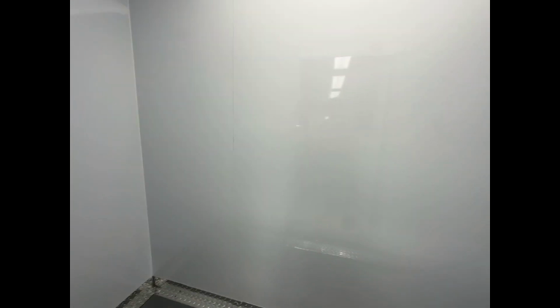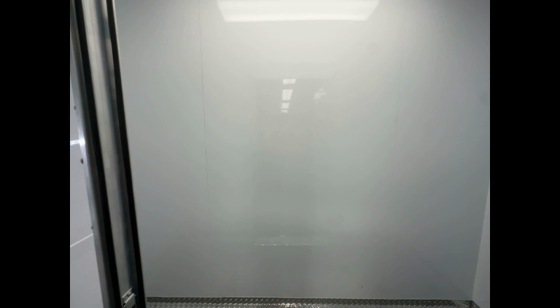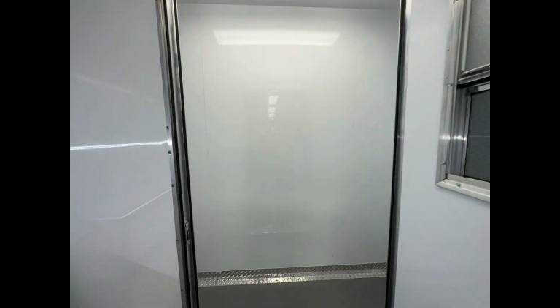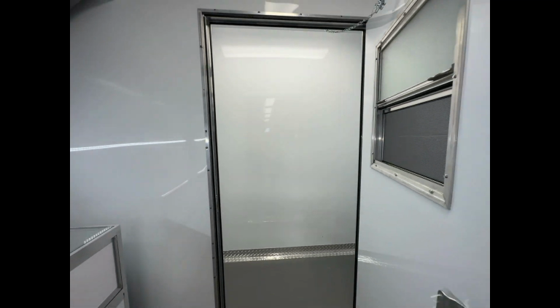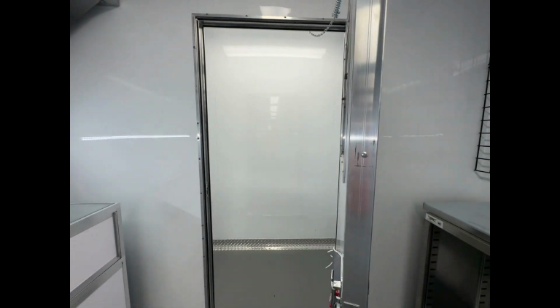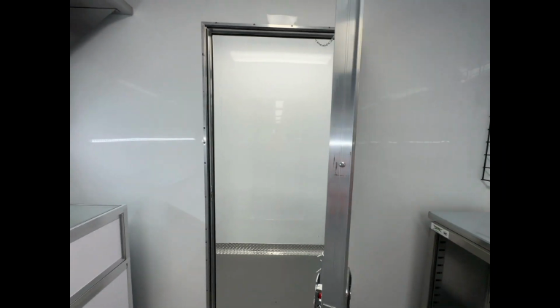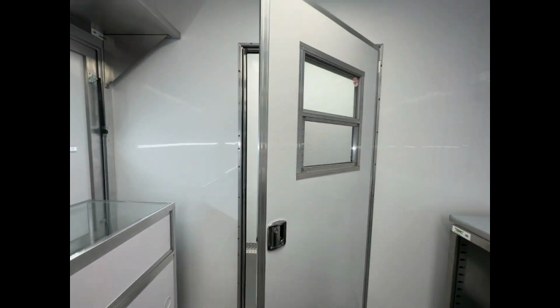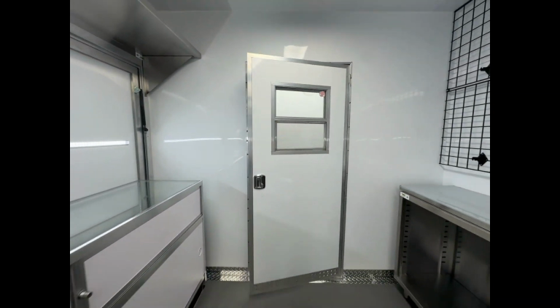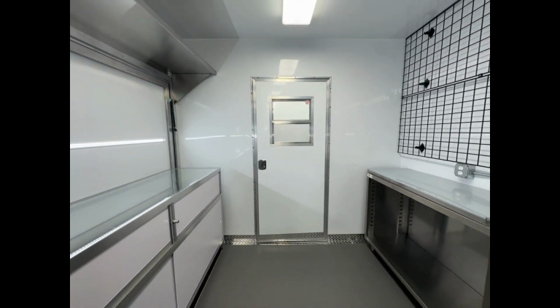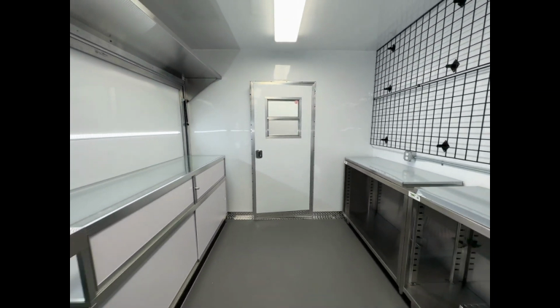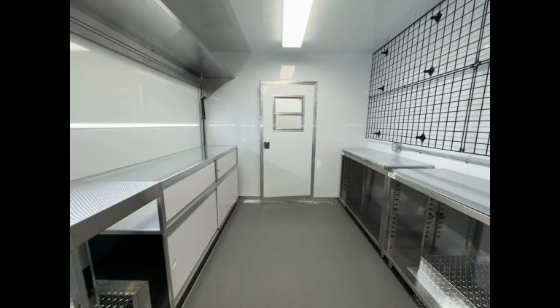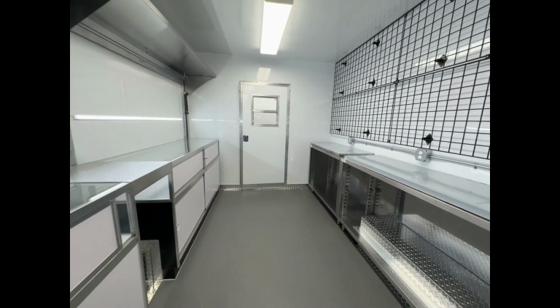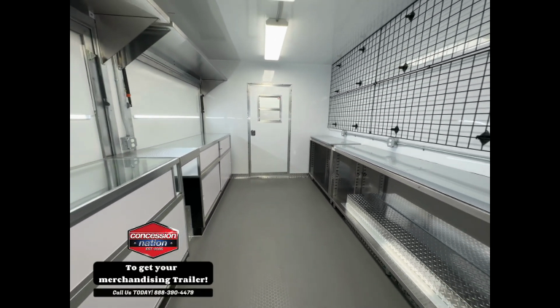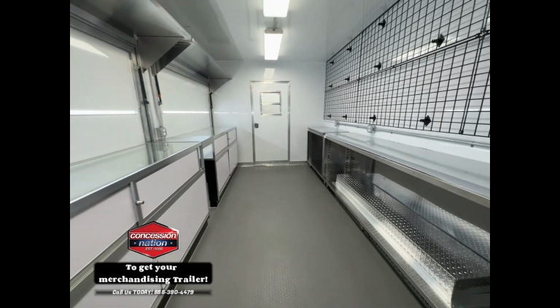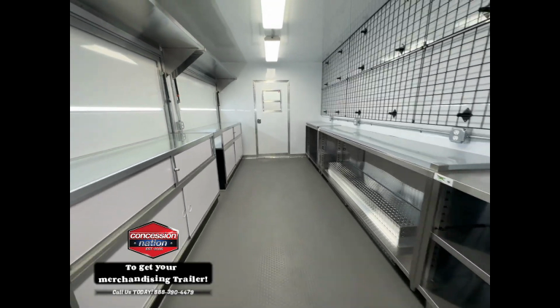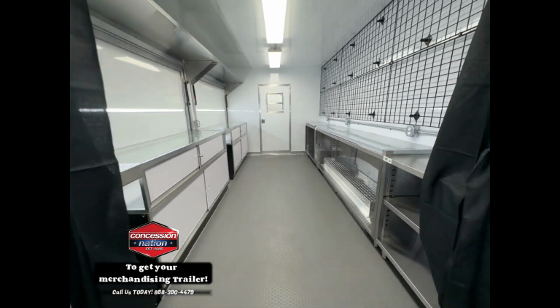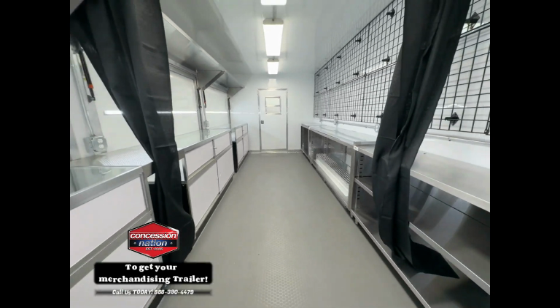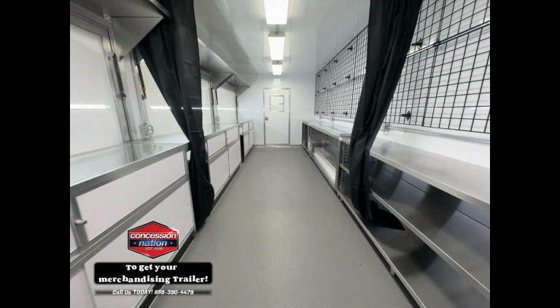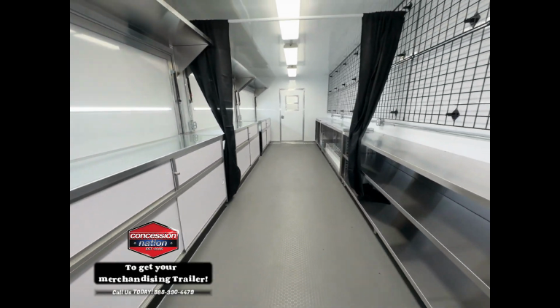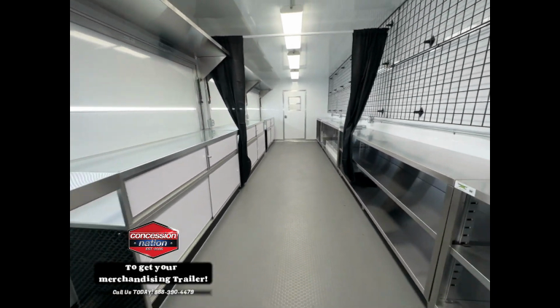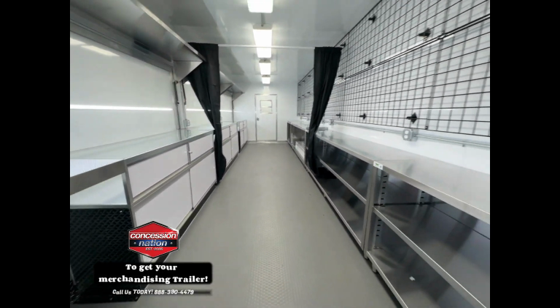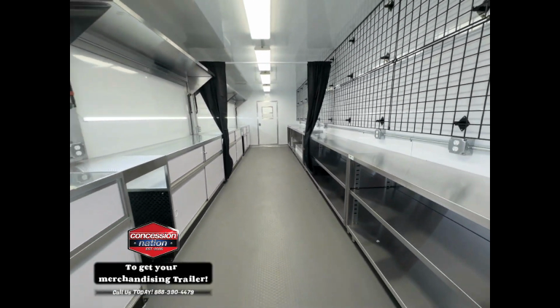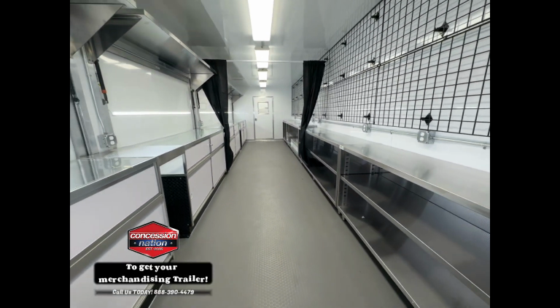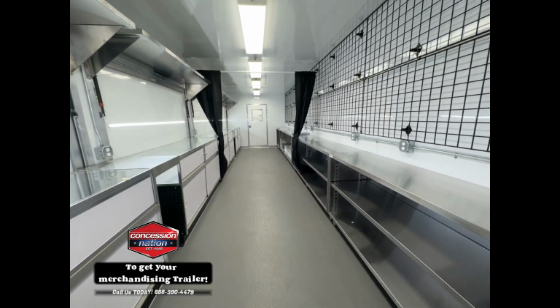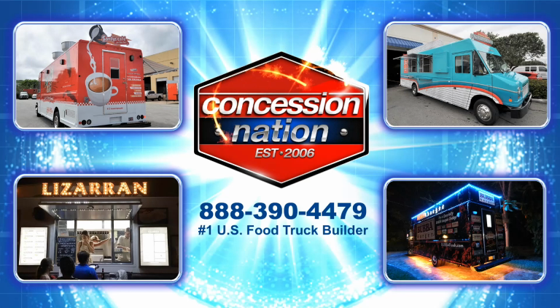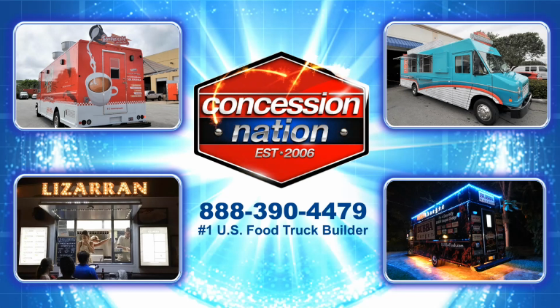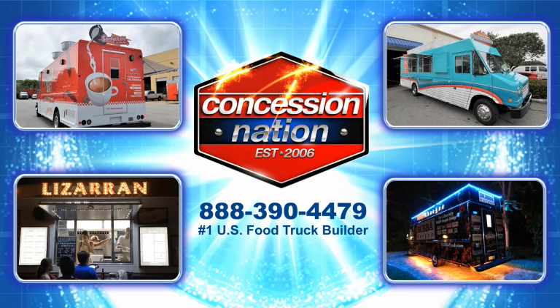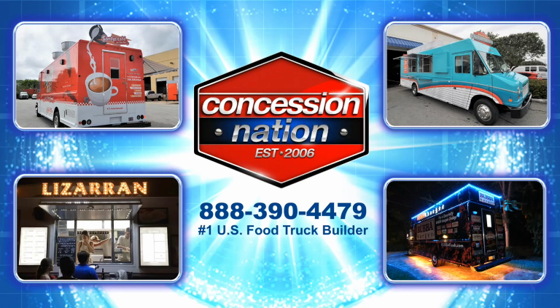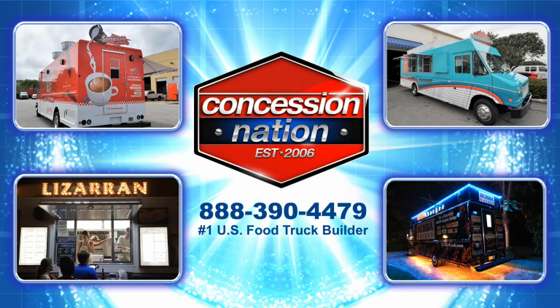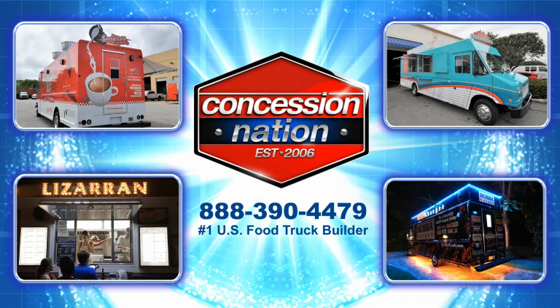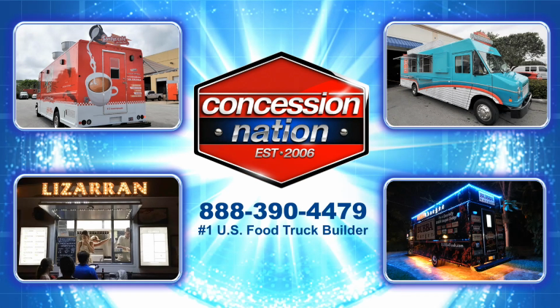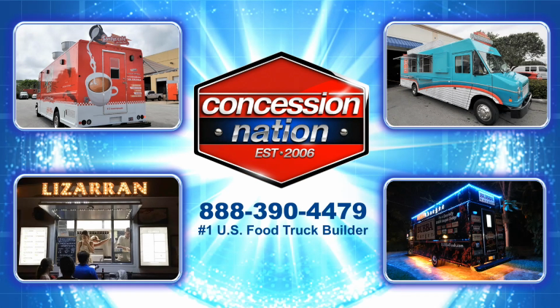Giving them the ability to attend events, promote and sell merchandise, and meet their target audience wherever they may be. Want your own merchandising Concession Nation trailer? Call us today.